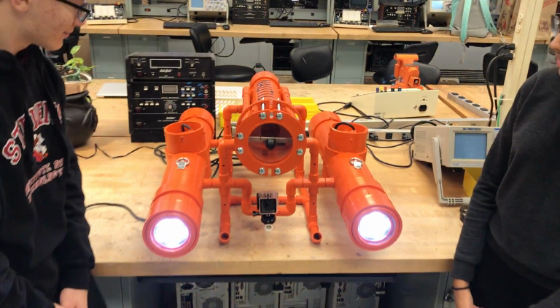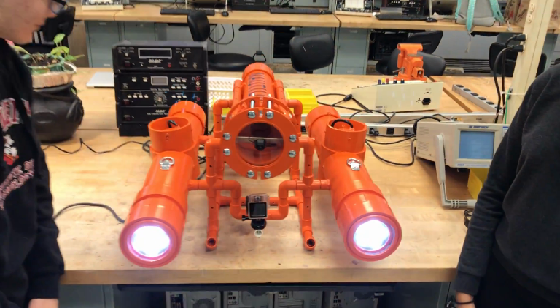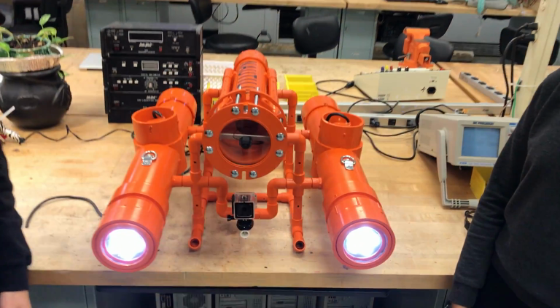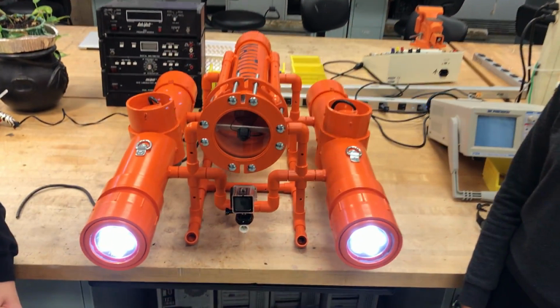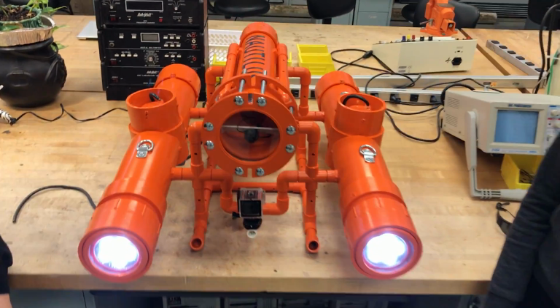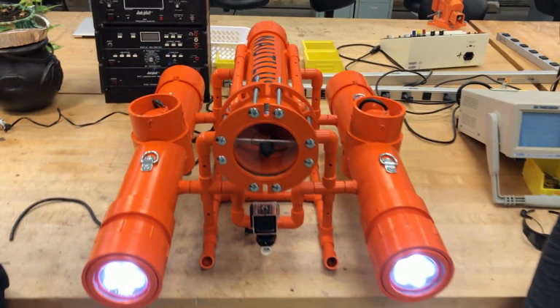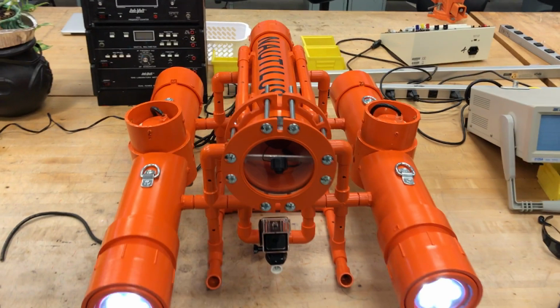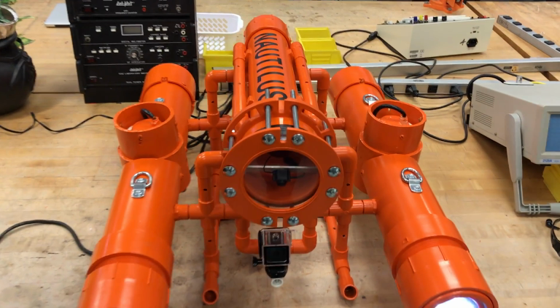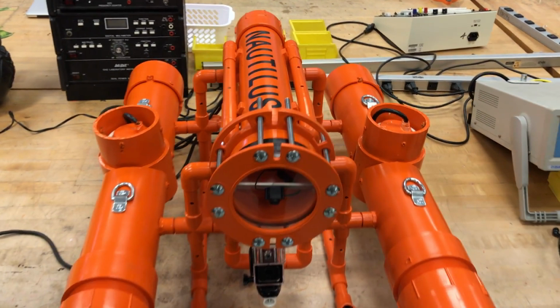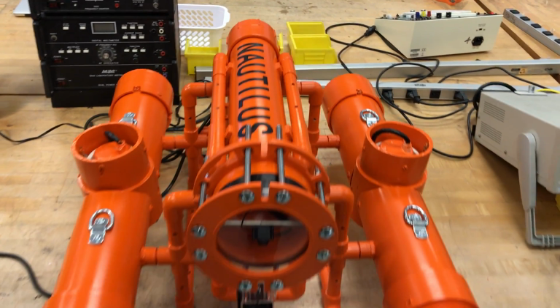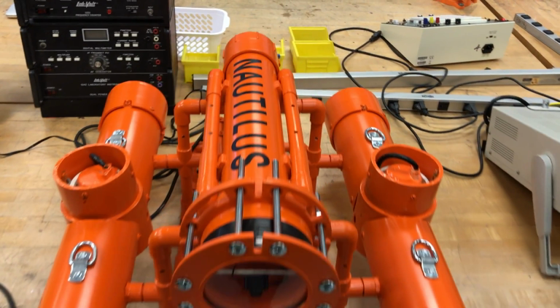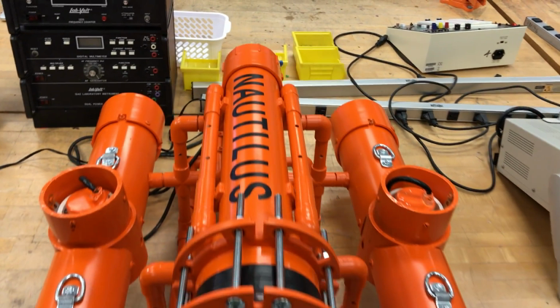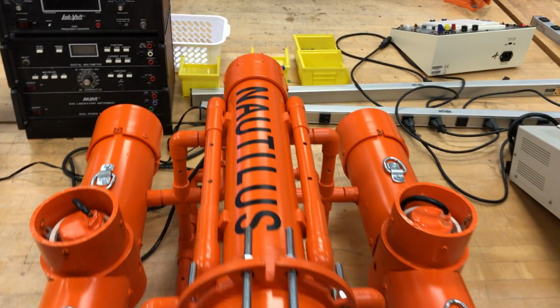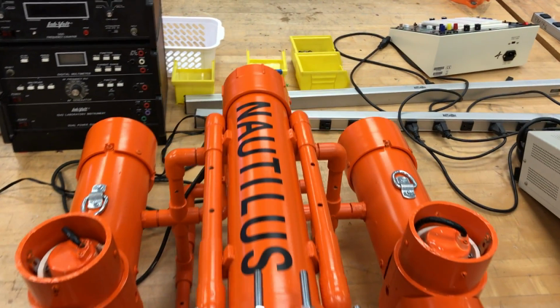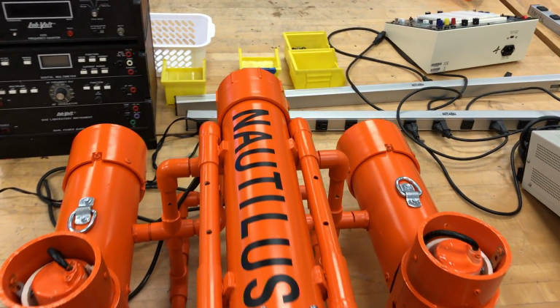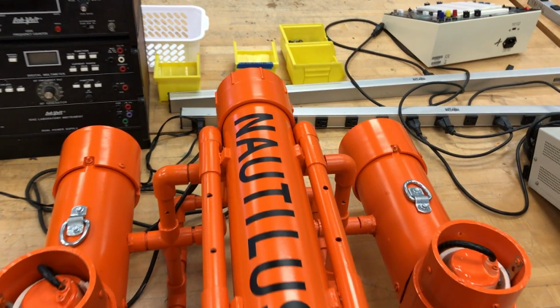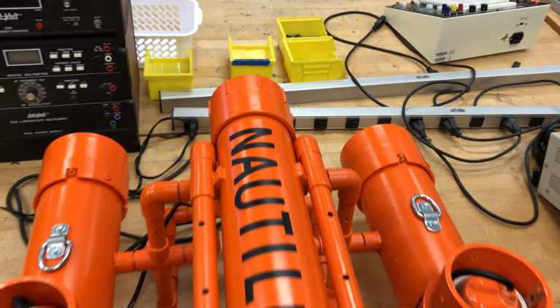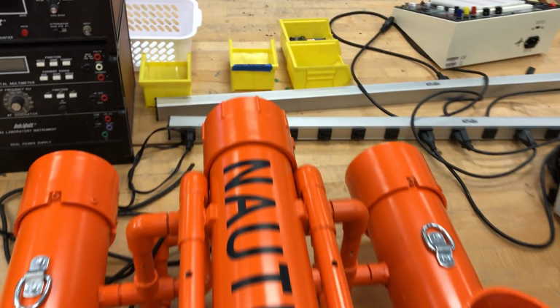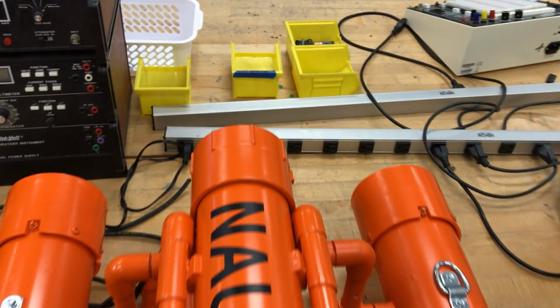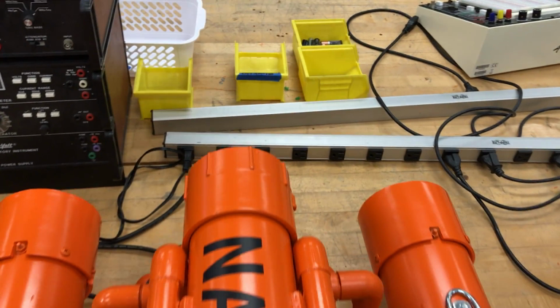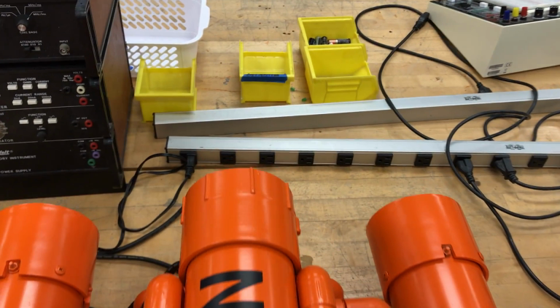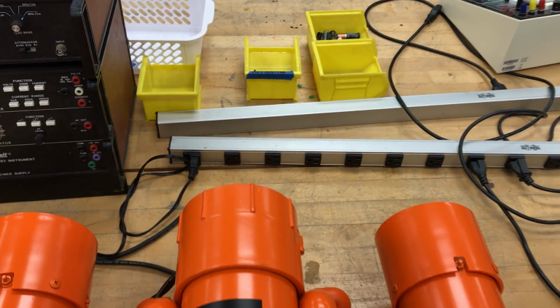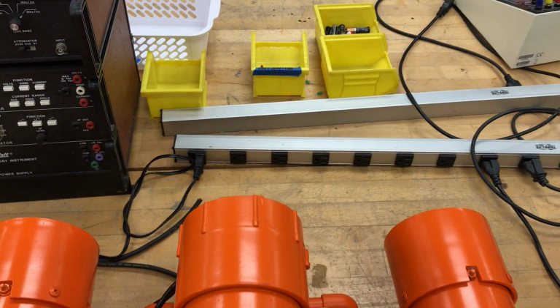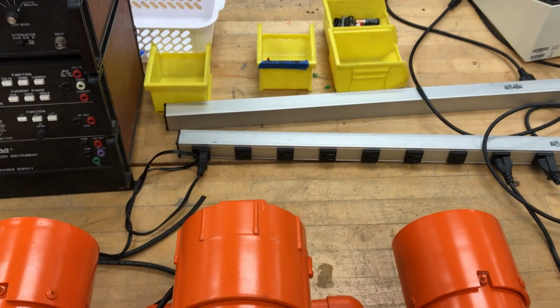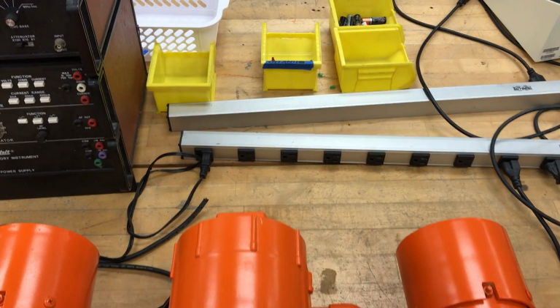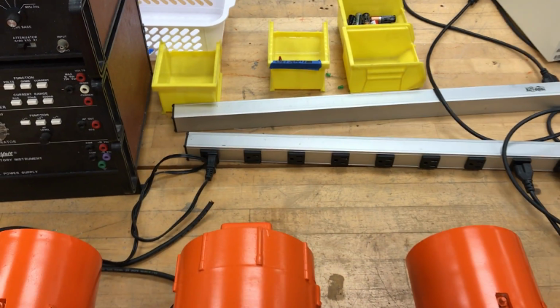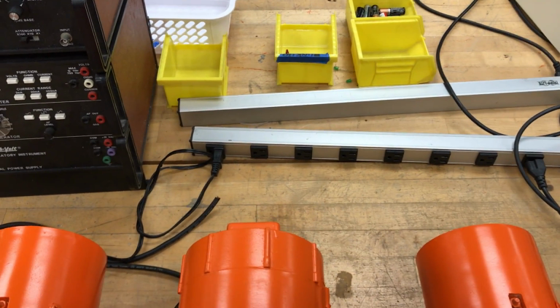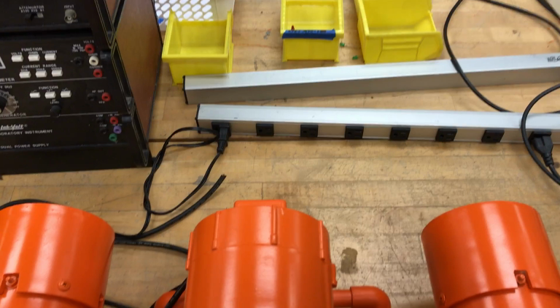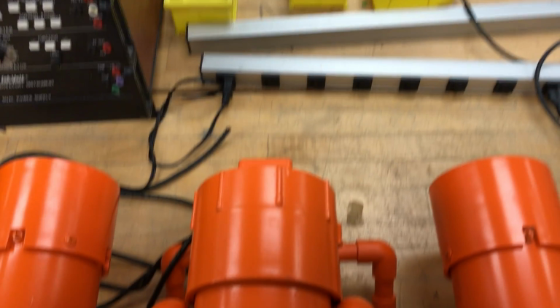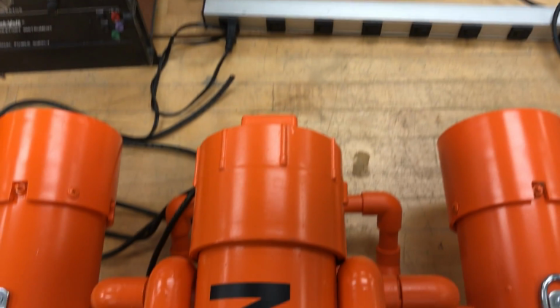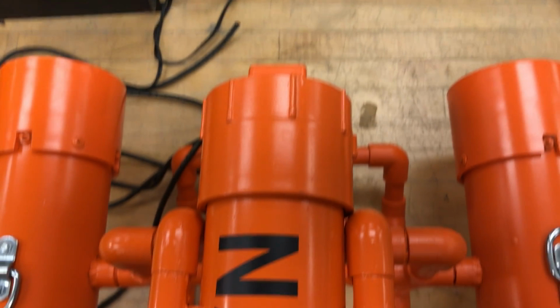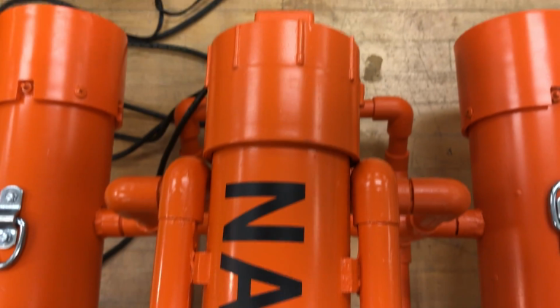We designed this submarine so that it will submerge in the Hackensack River to be used for exploration as well as data collection using the camera, lights, and sensors.